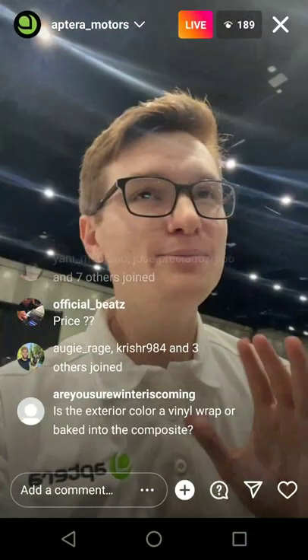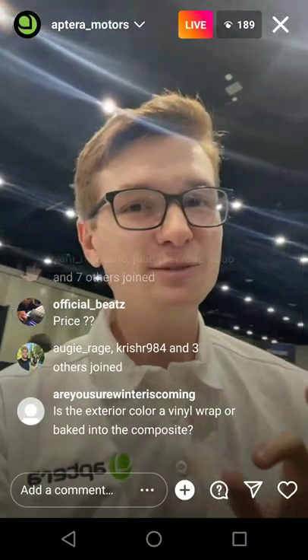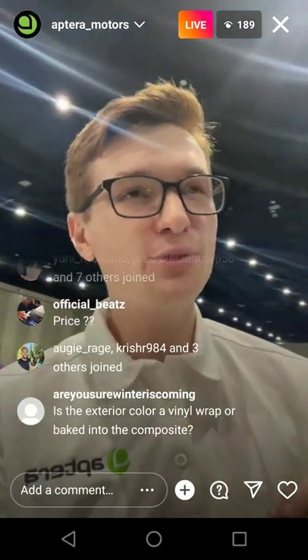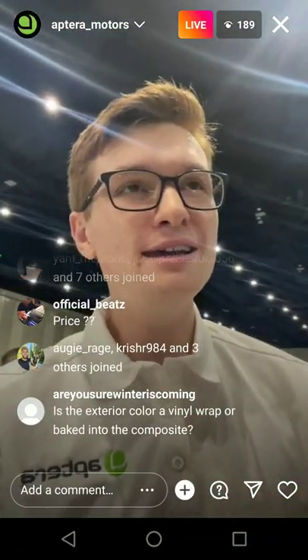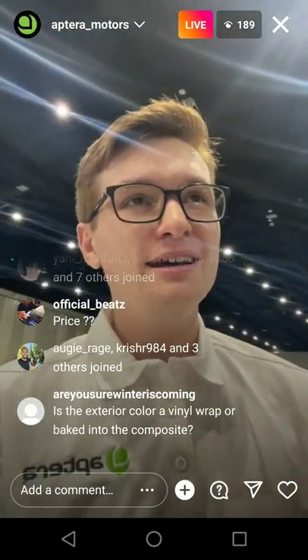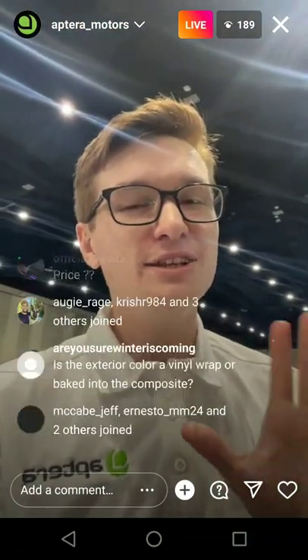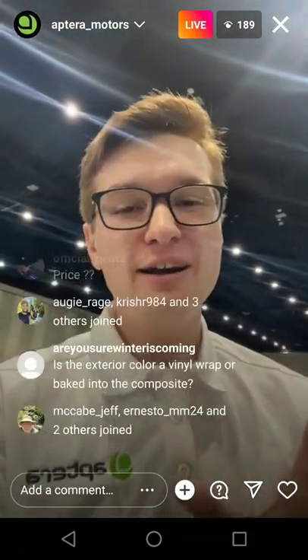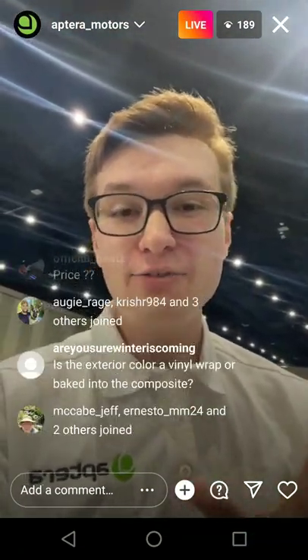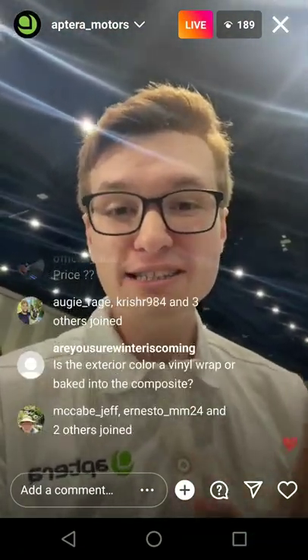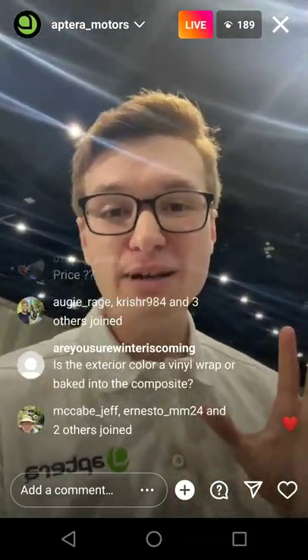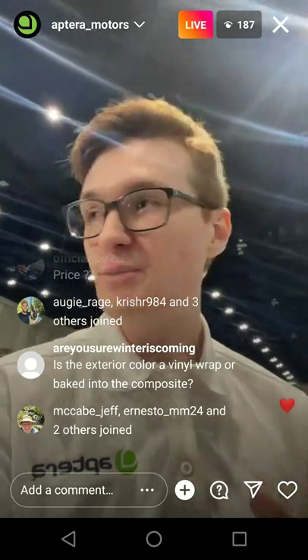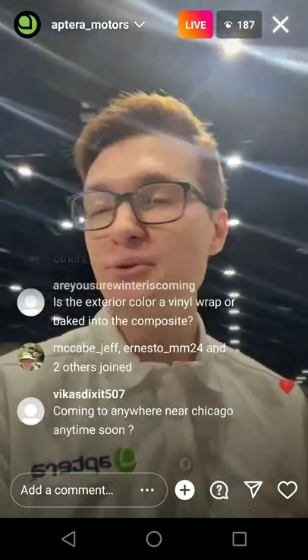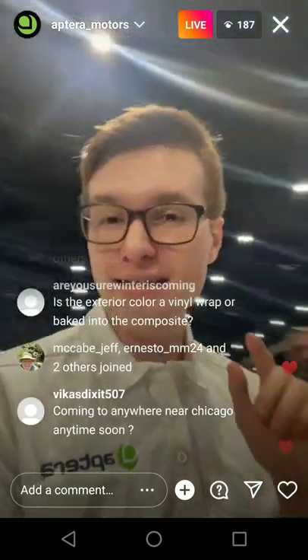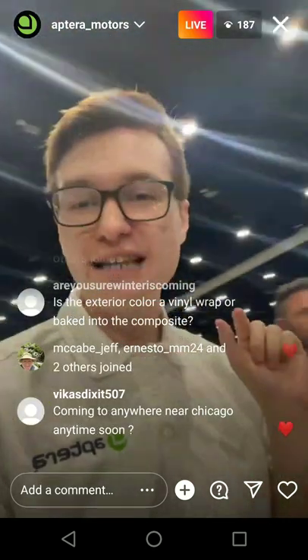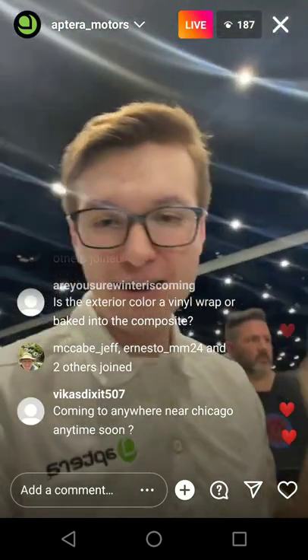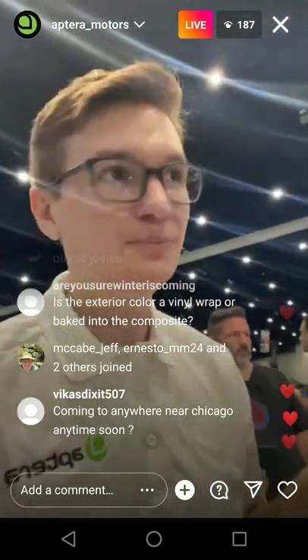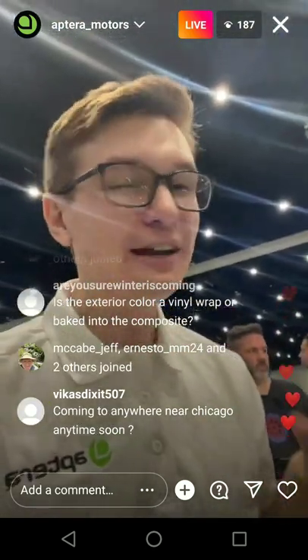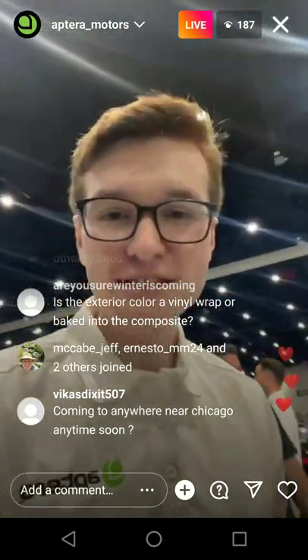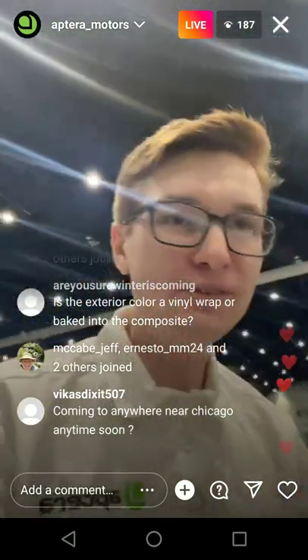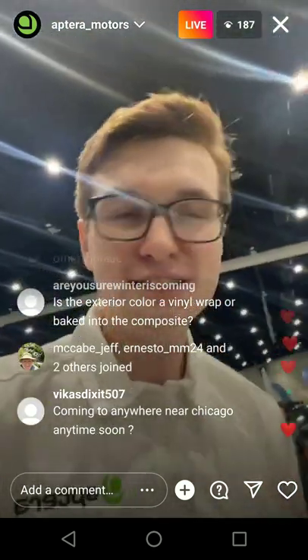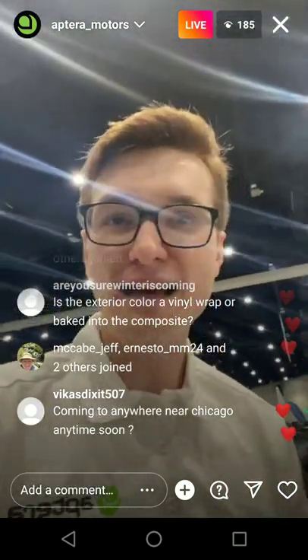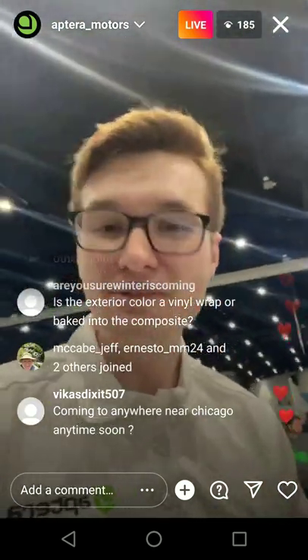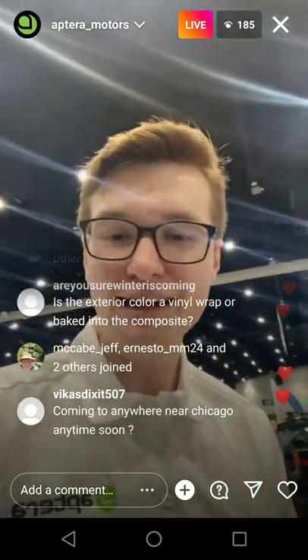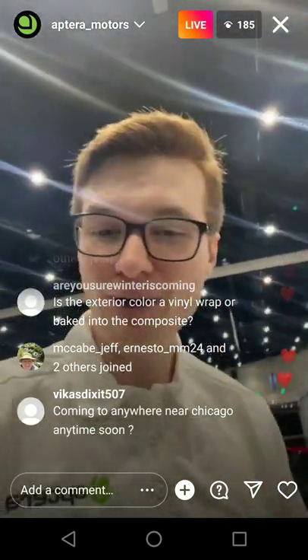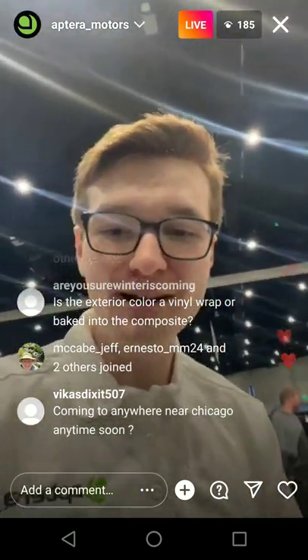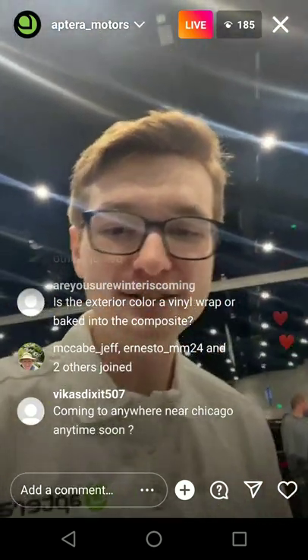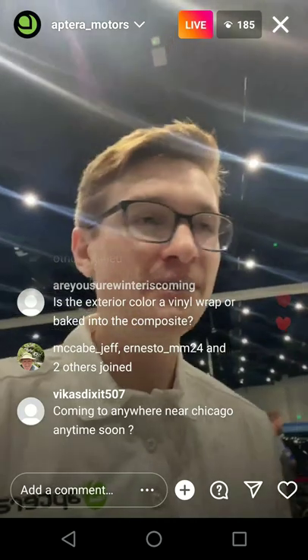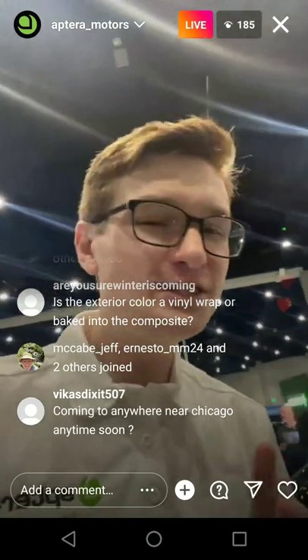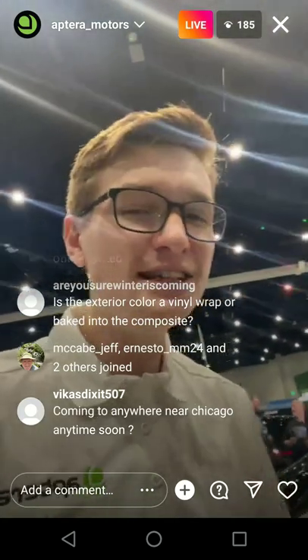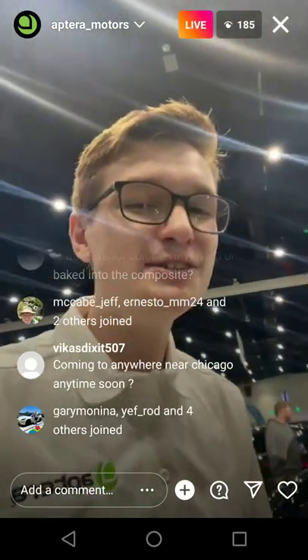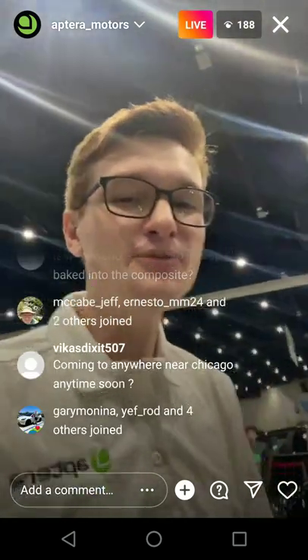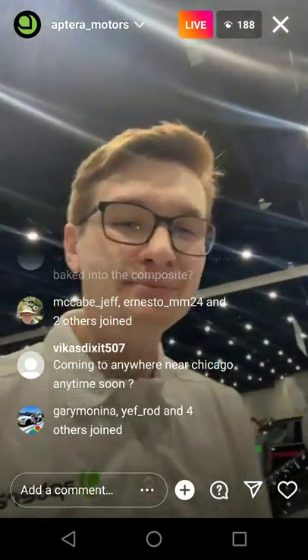My Tesla Model 3 is a little bit harder for me to sit in than this Aptera. And he's 6'7" and he's like, 'I love it, I want one right now.' So if you're 6'6", you should fit.